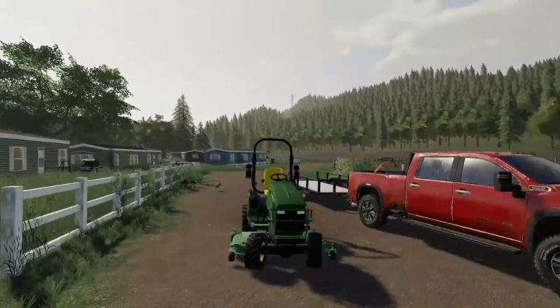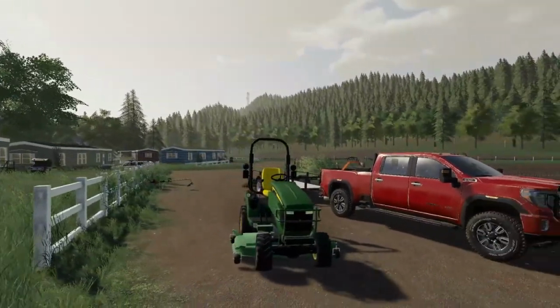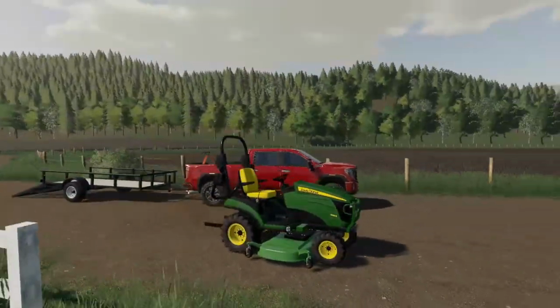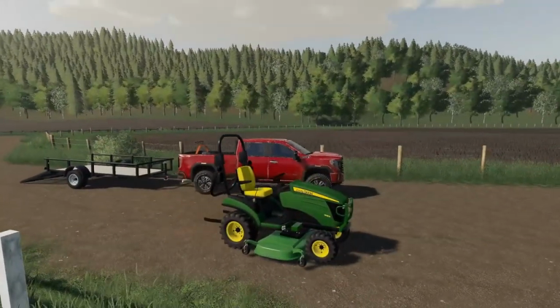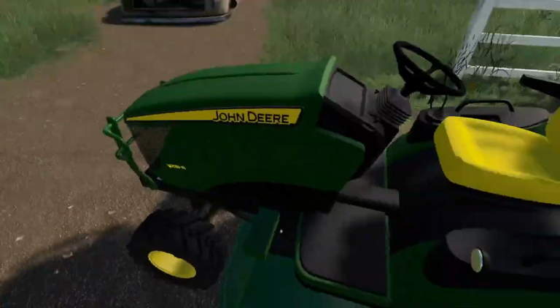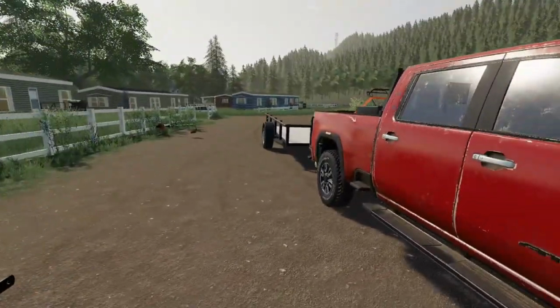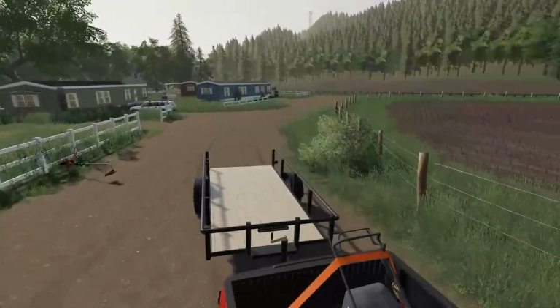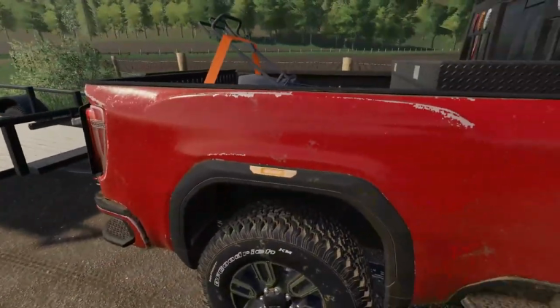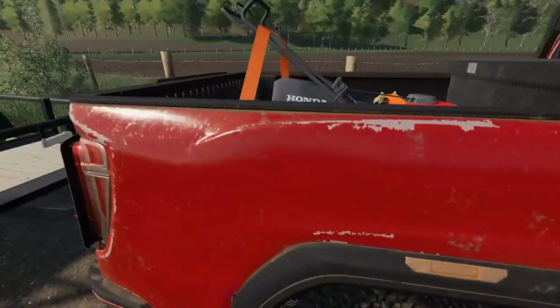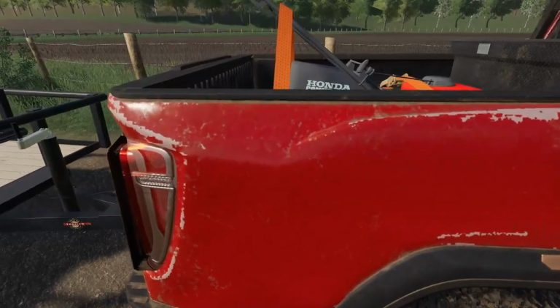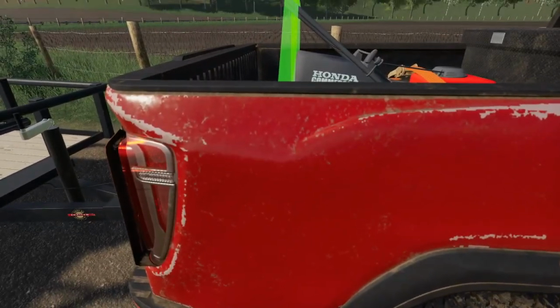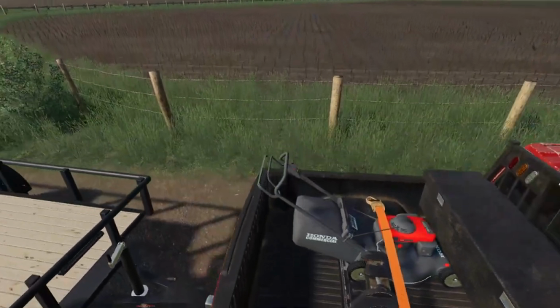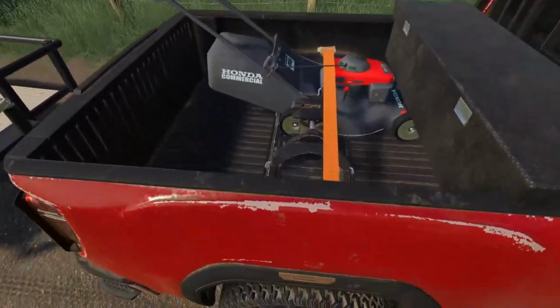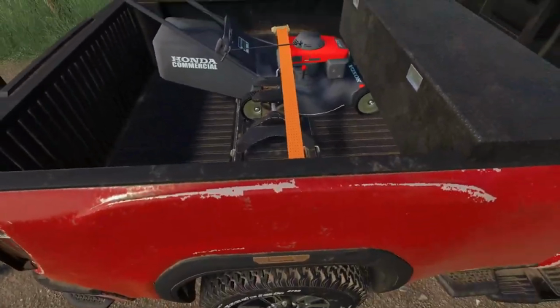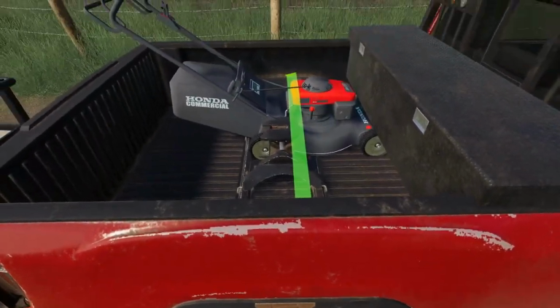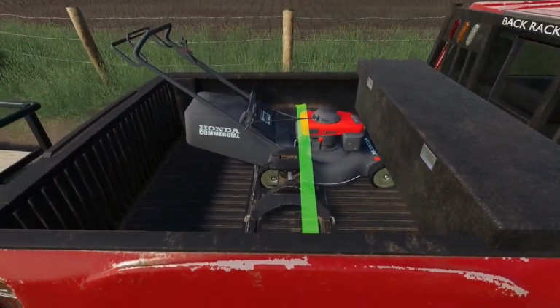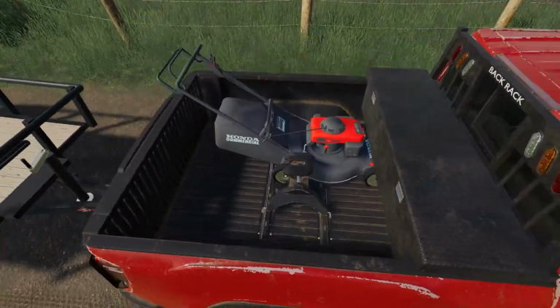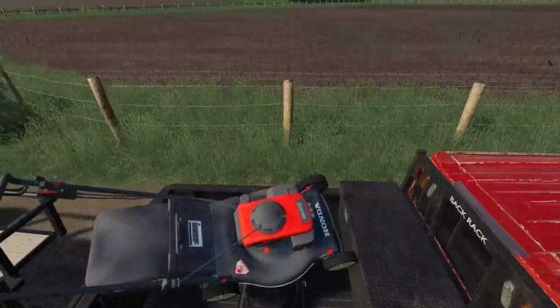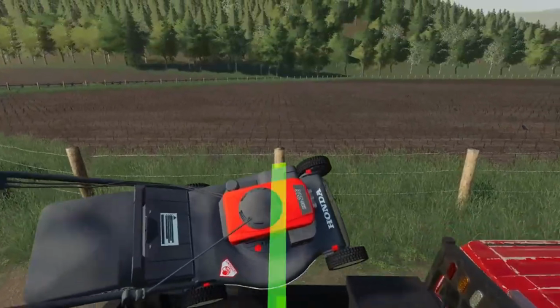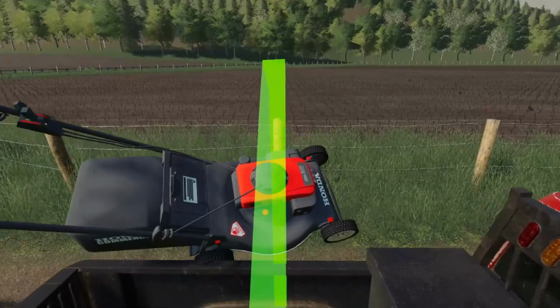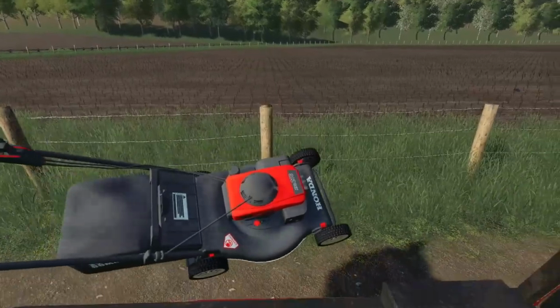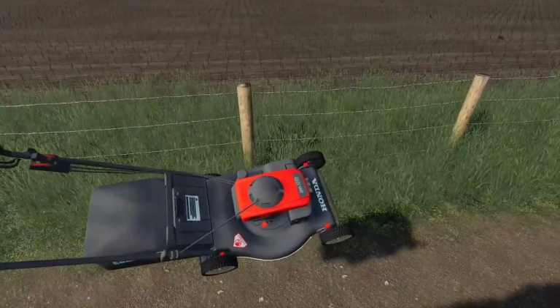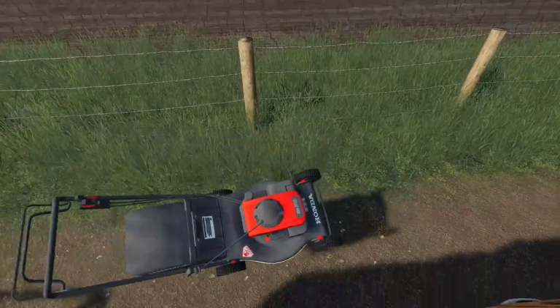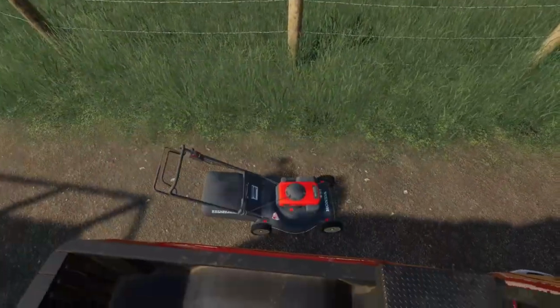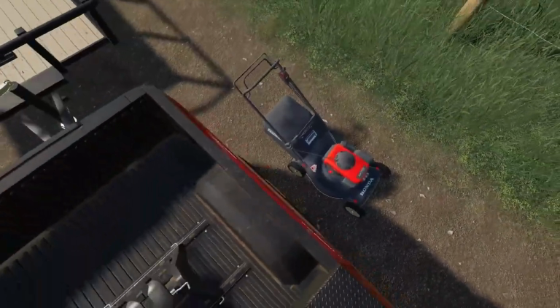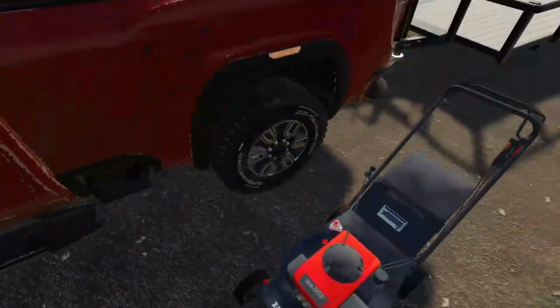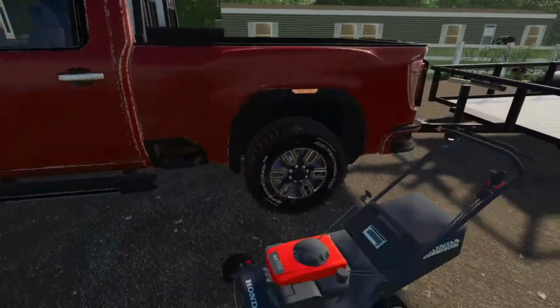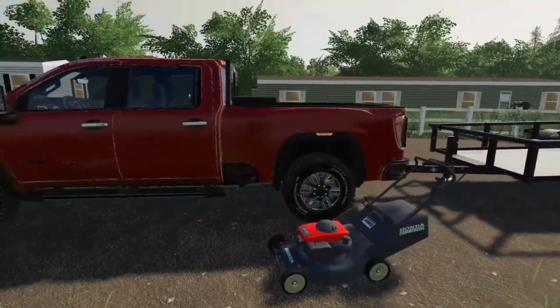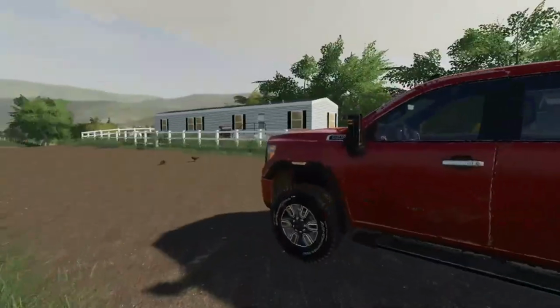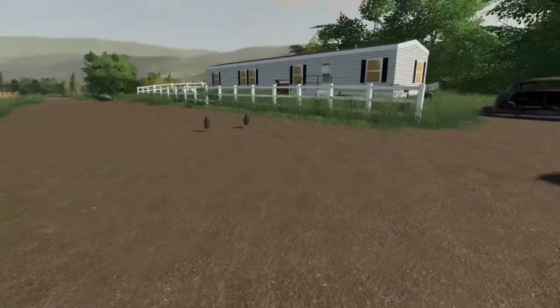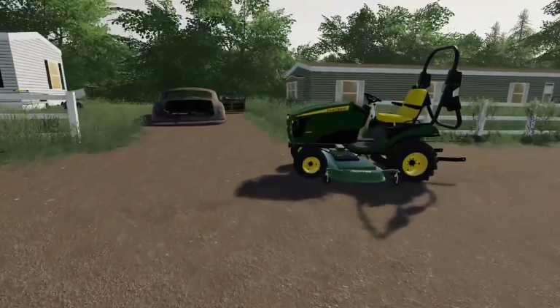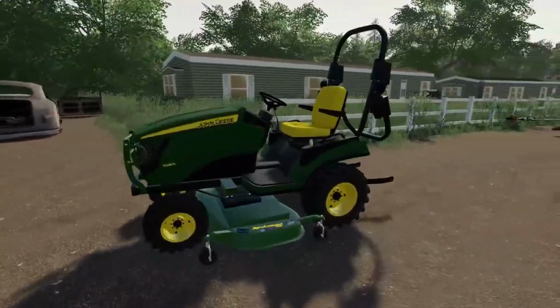We got the deck hooked up. I'm just going to go and get this push mower out of the truck — just got to unstrap it real quick, and we'll lift it right out of the back. Don't scratch the truck, please.